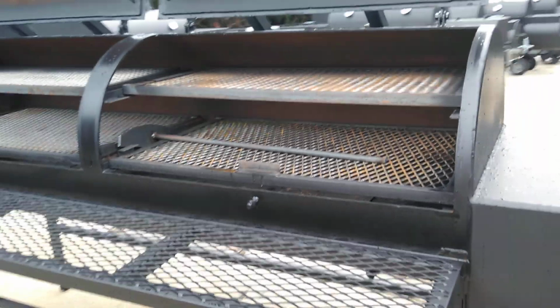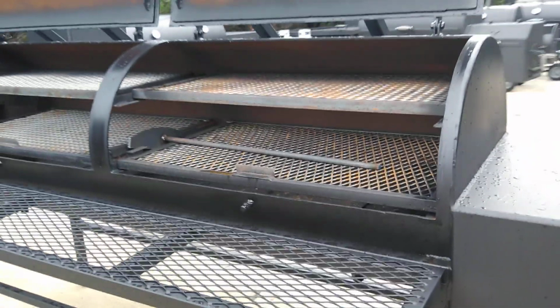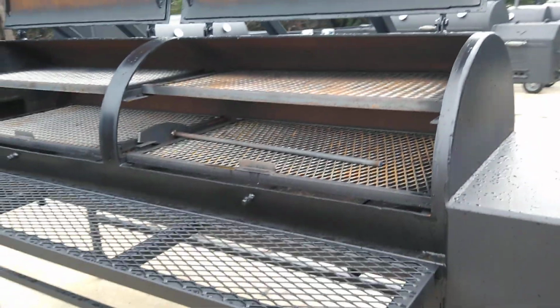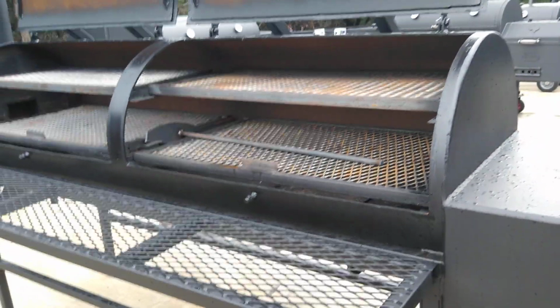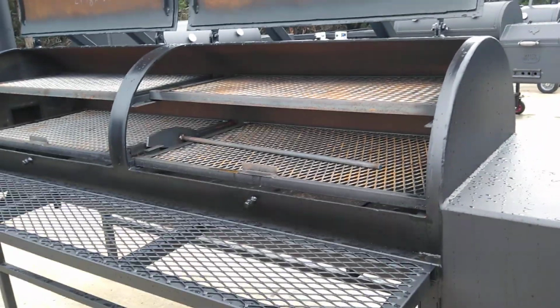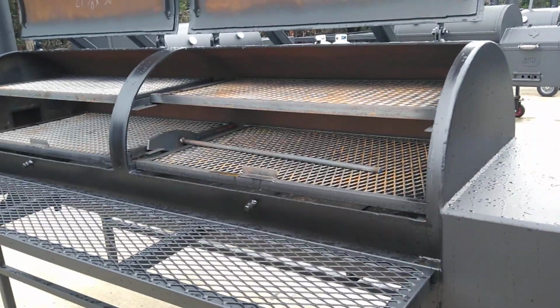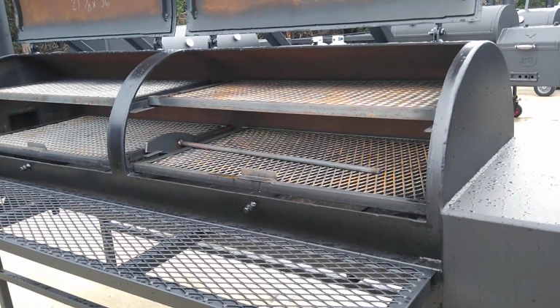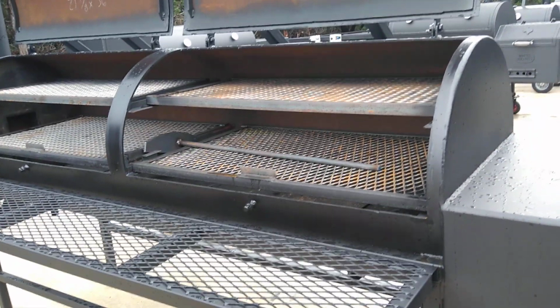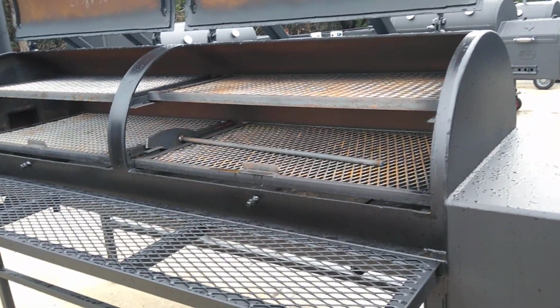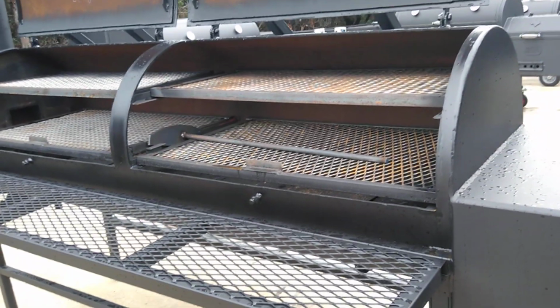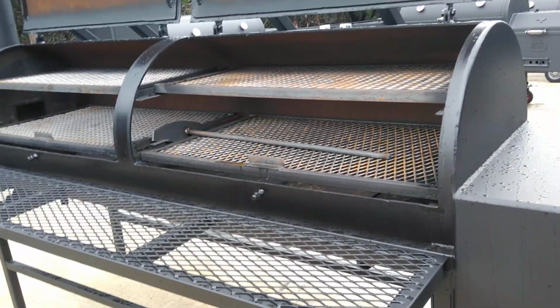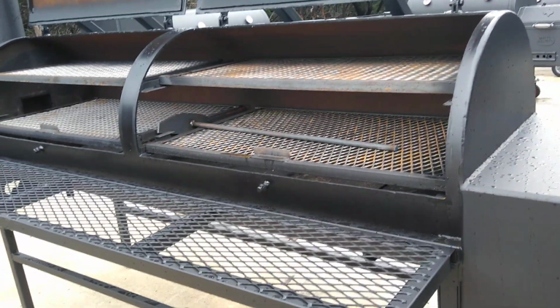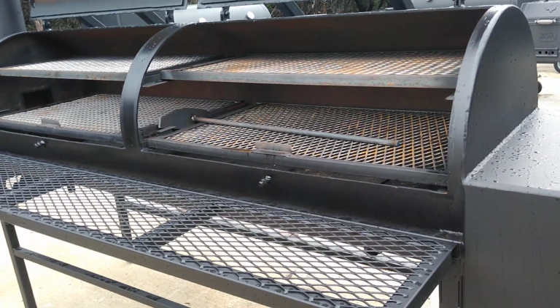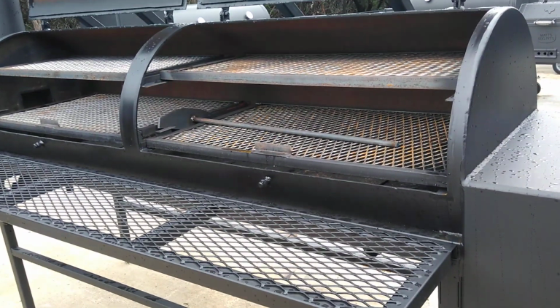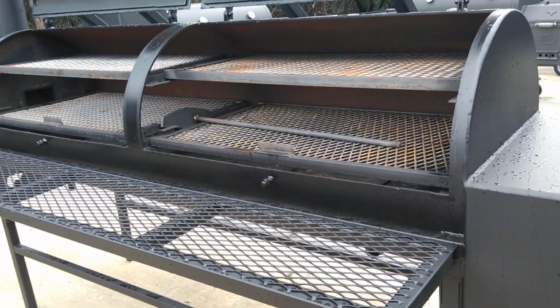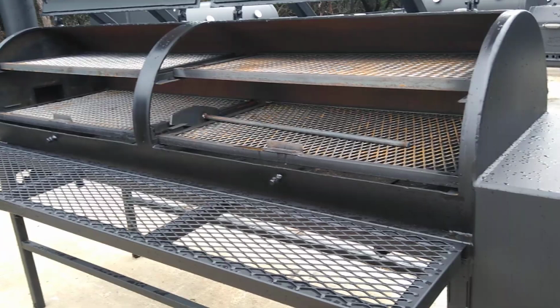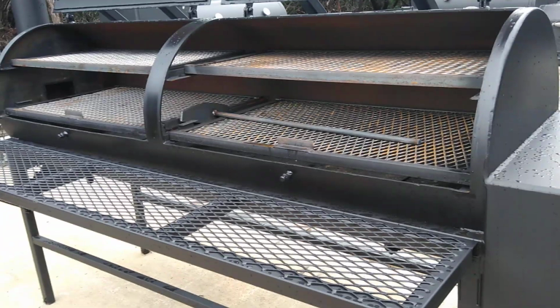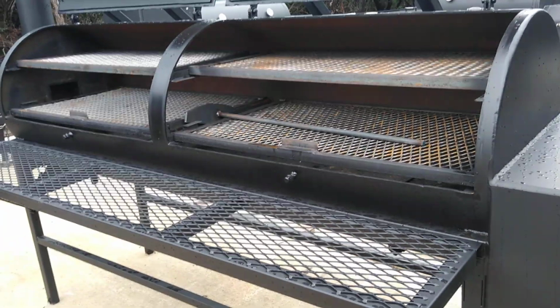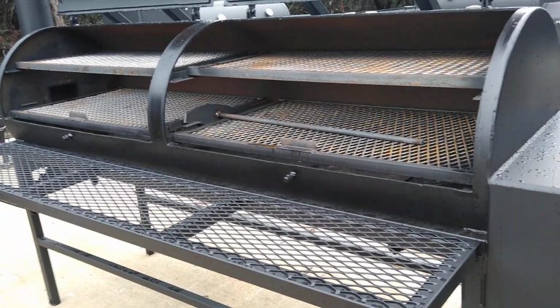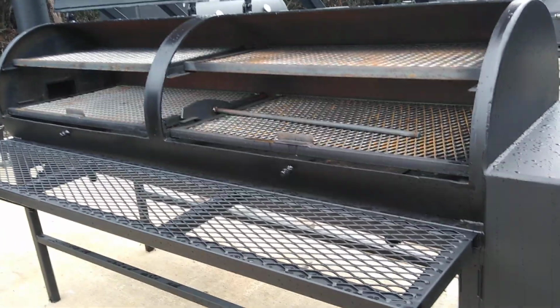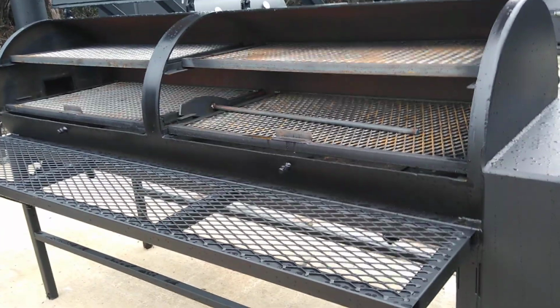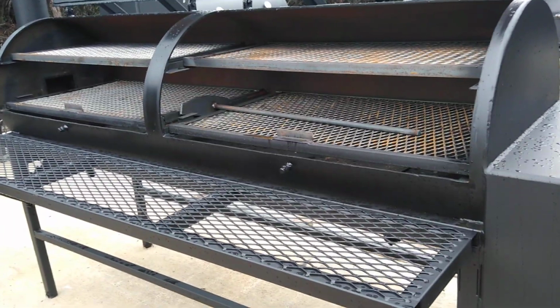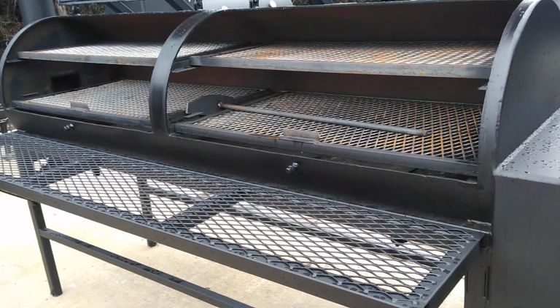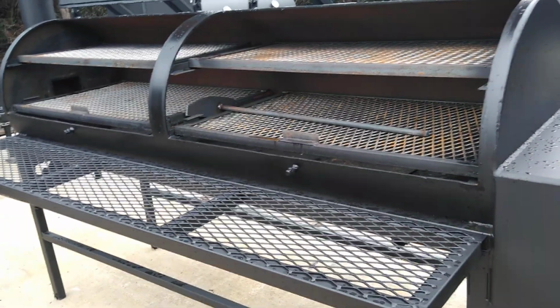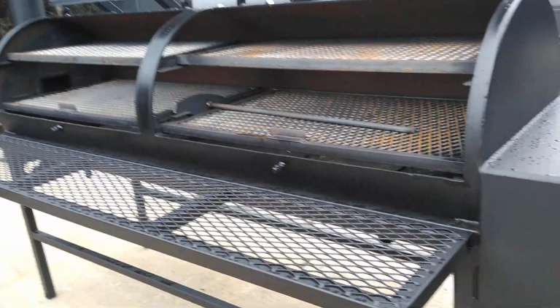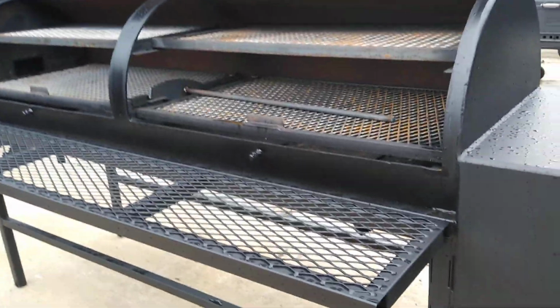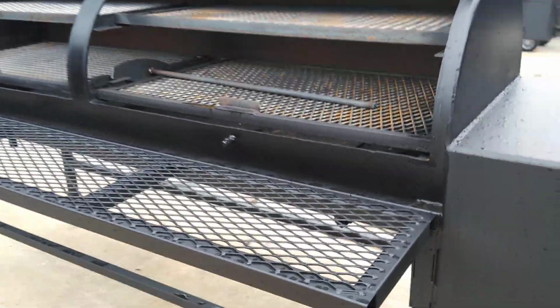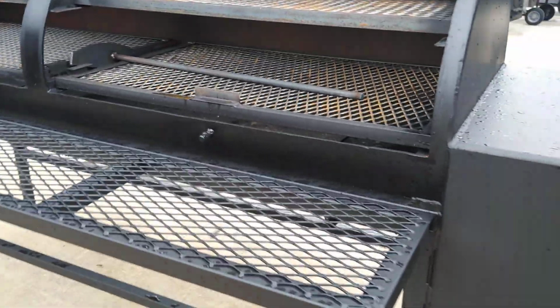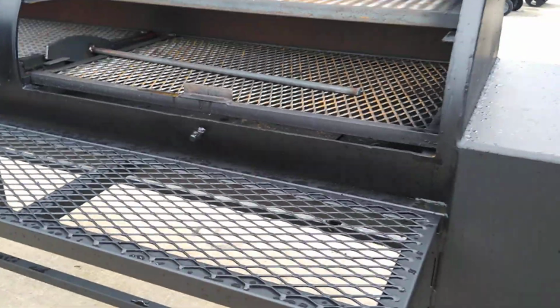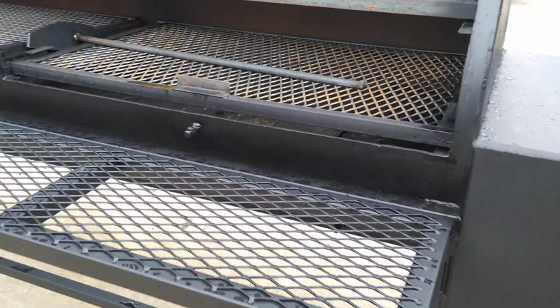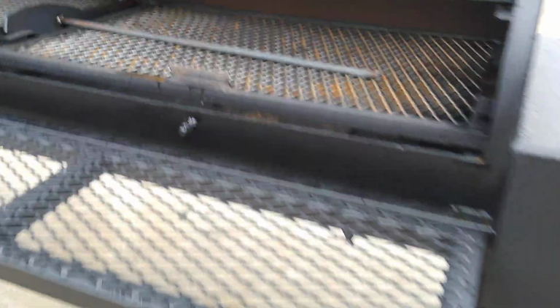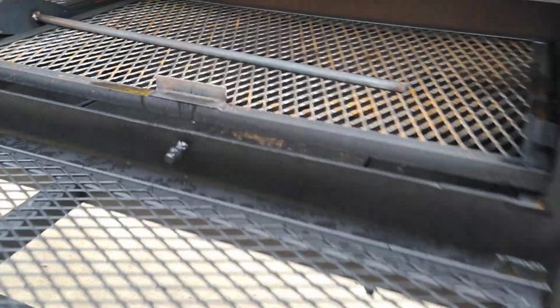Anyway, we can set this one up for your catering rig, restaurant, on a trailer, not on a trailer — whatever your needs are.